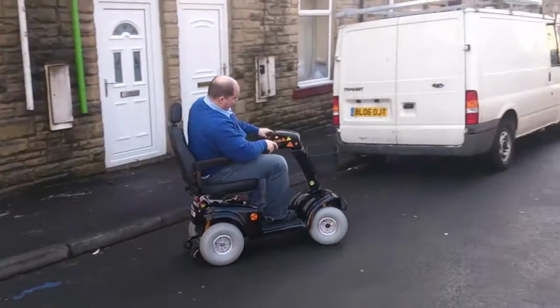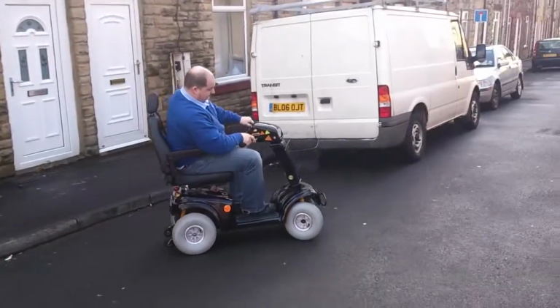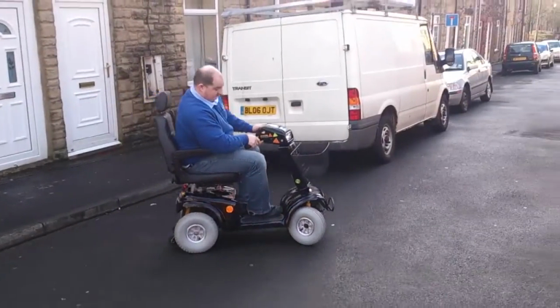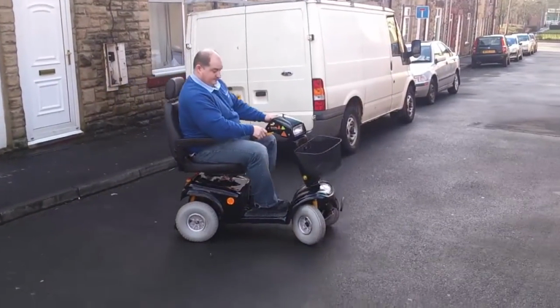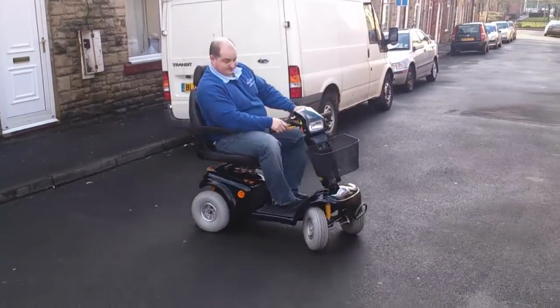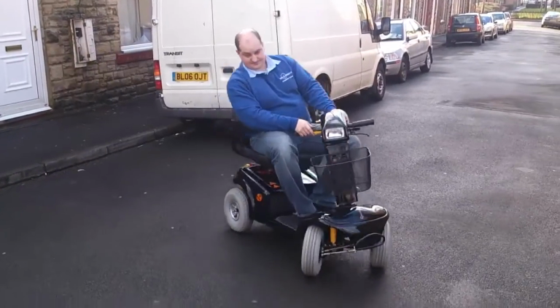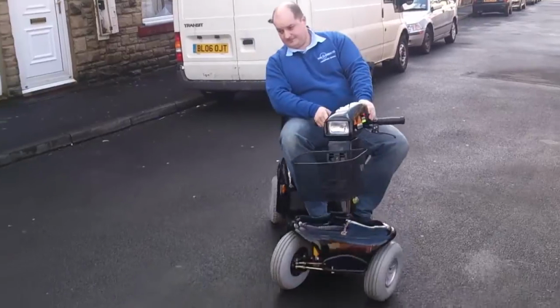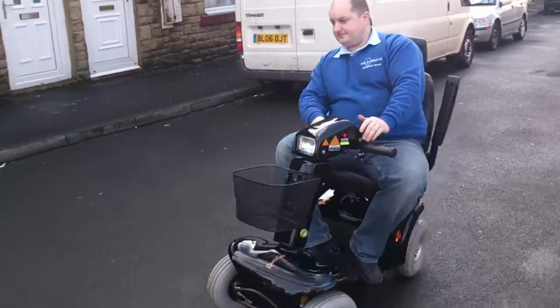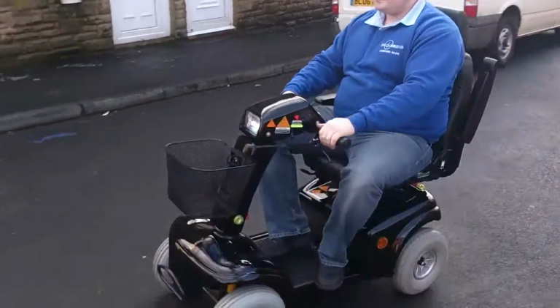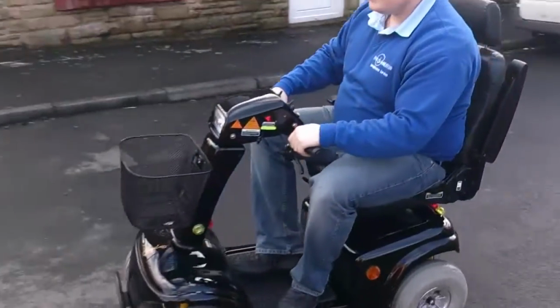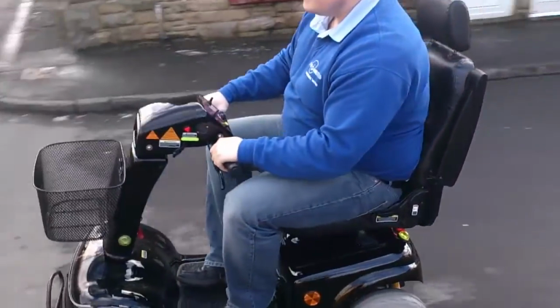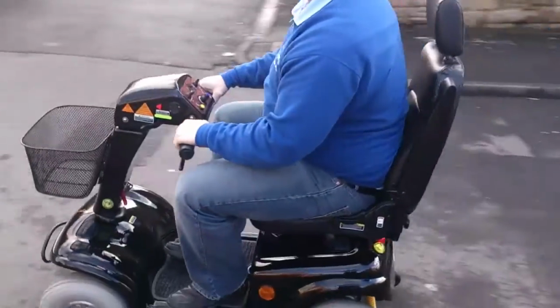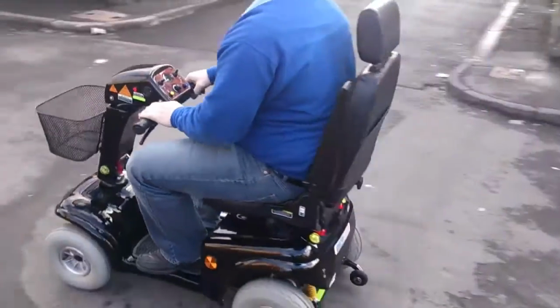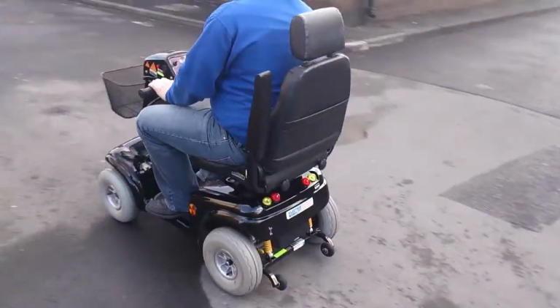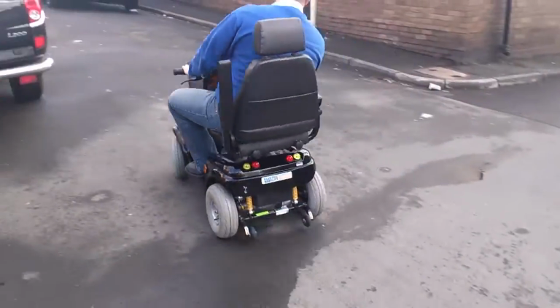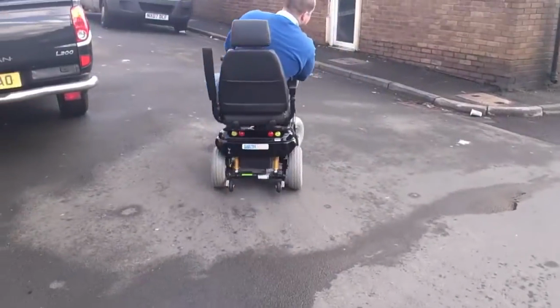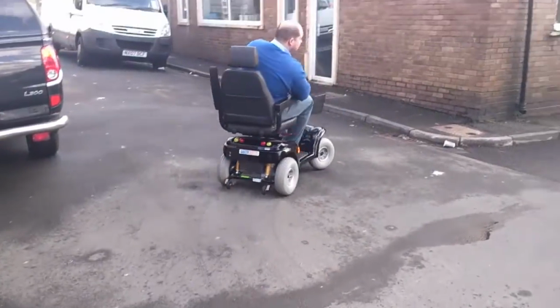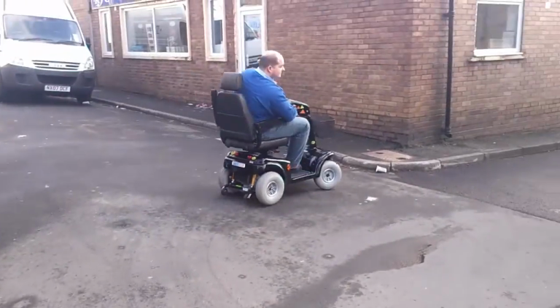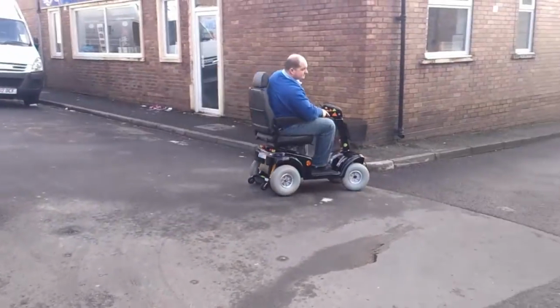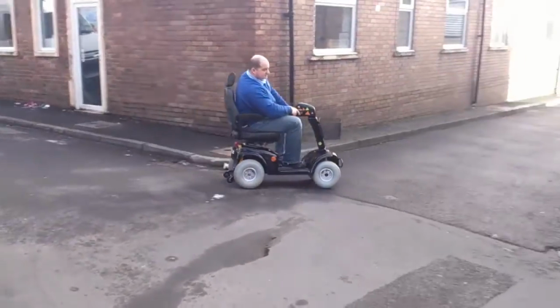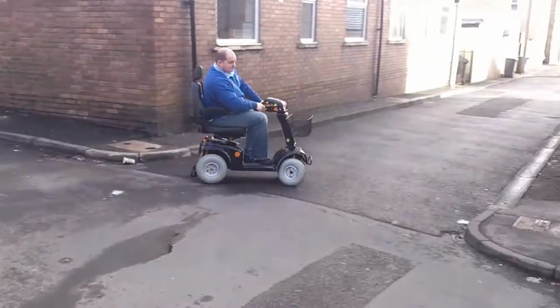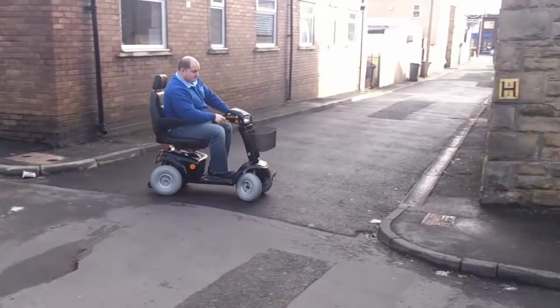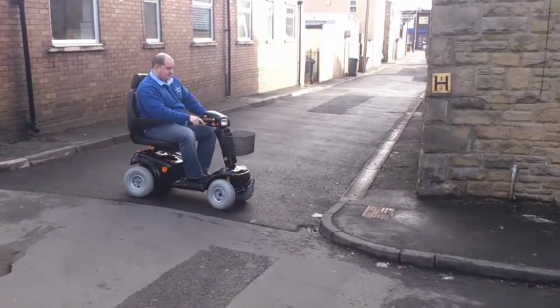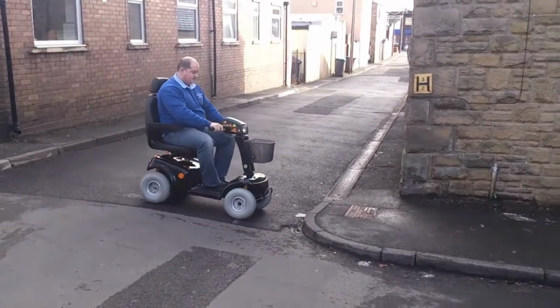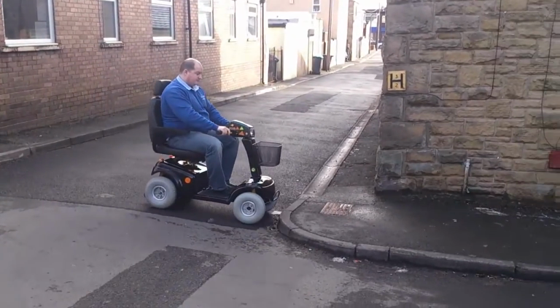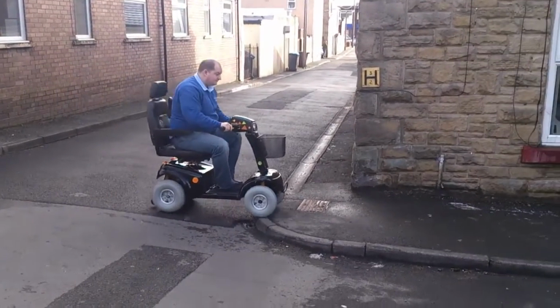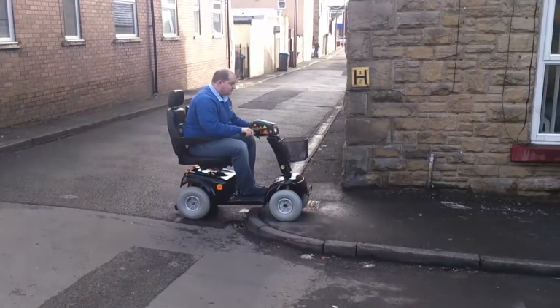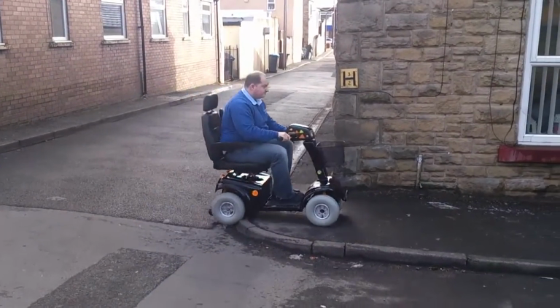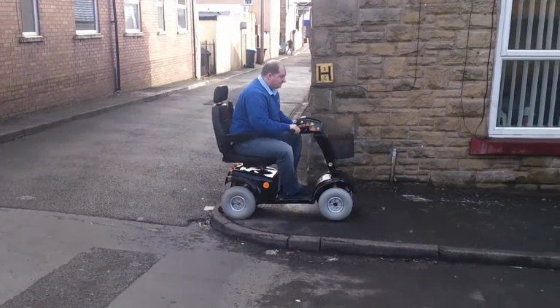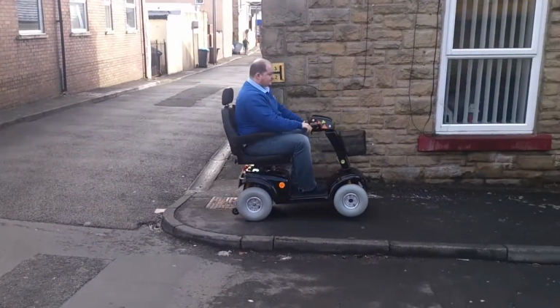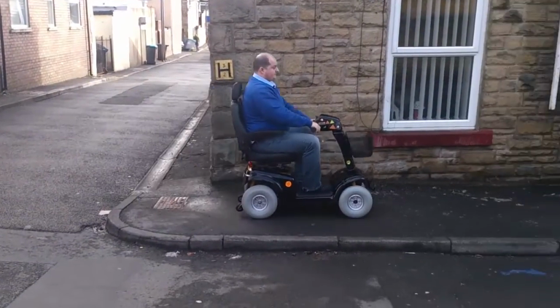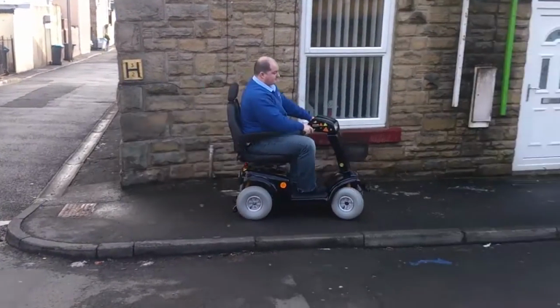The gentleman currently riding it weighs 19 stone and, as you can see, it is having no problems whatsoever pulling him. You can also see that the scooter is capable of climbing kerbs.